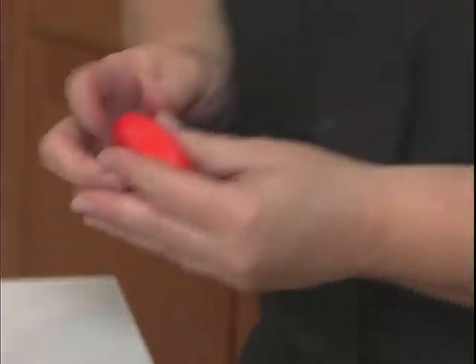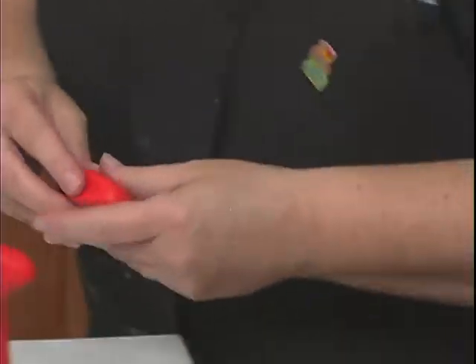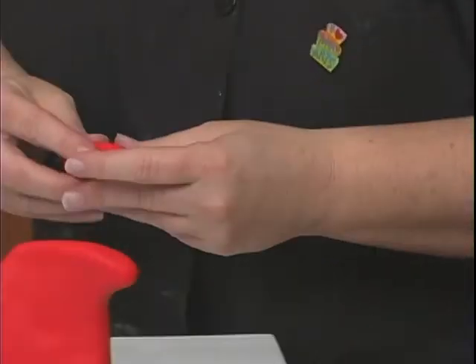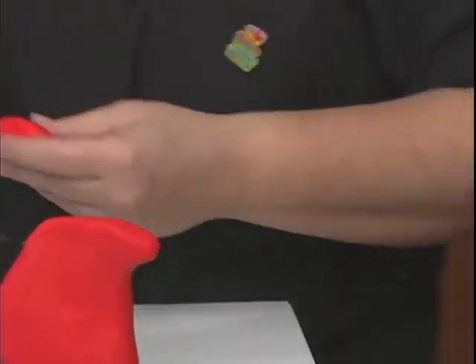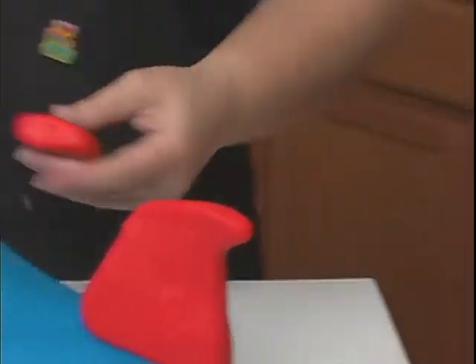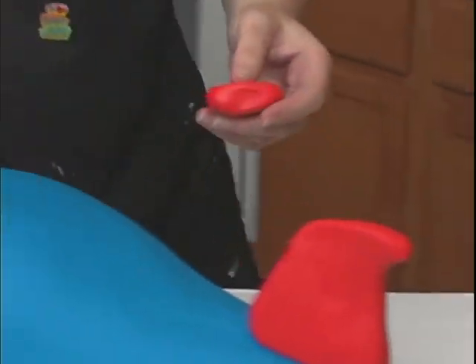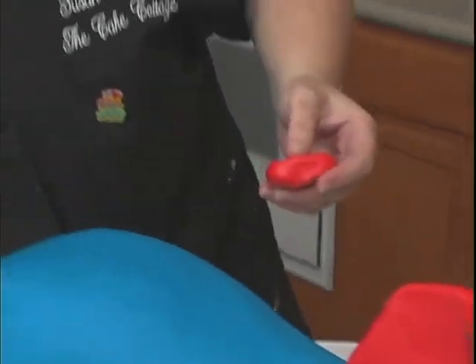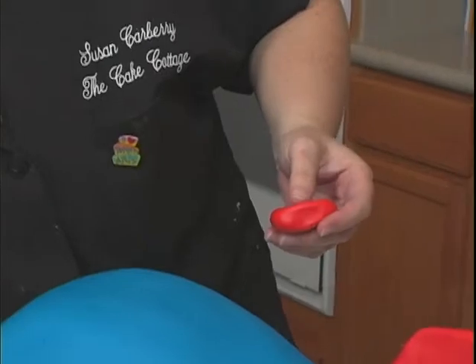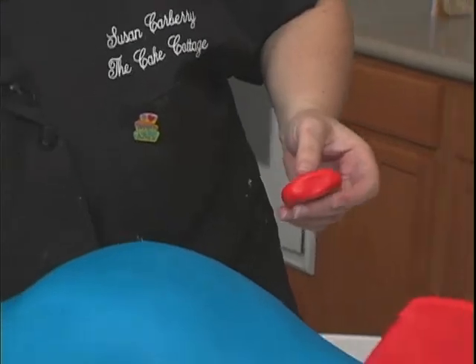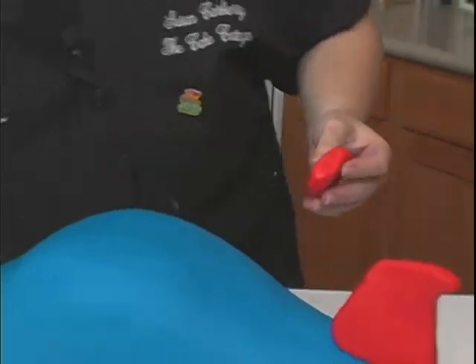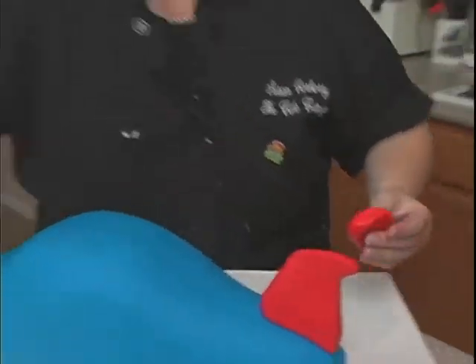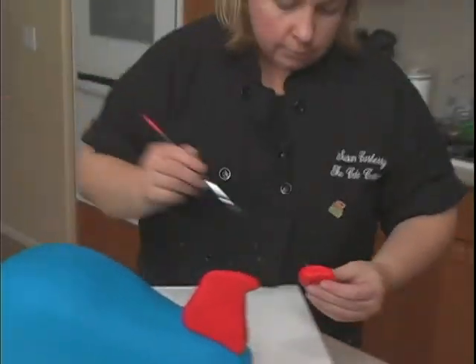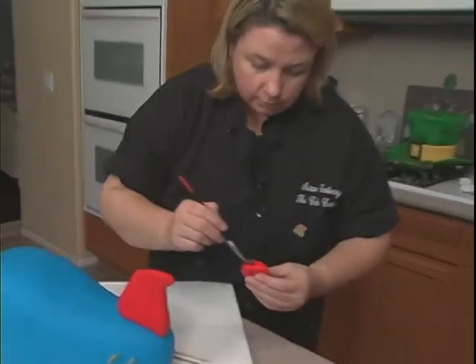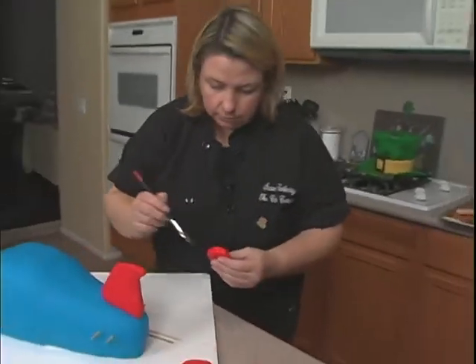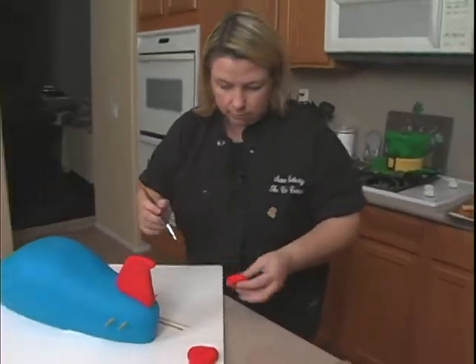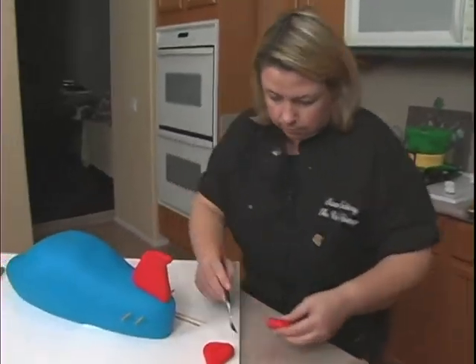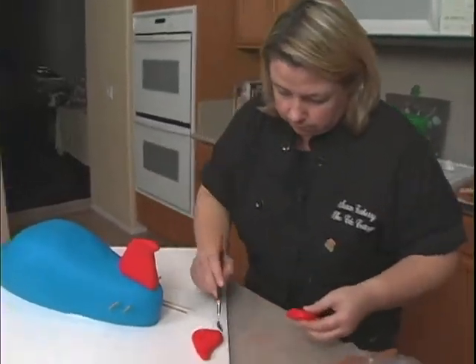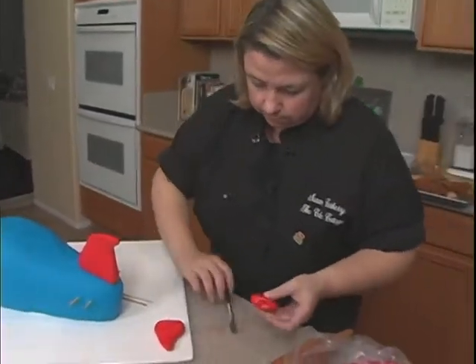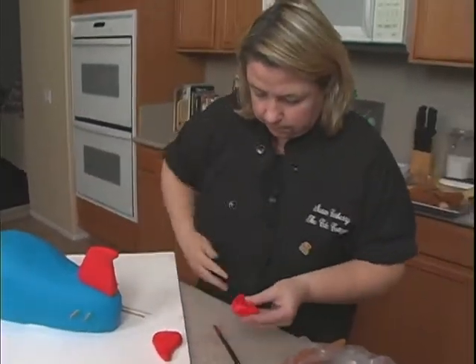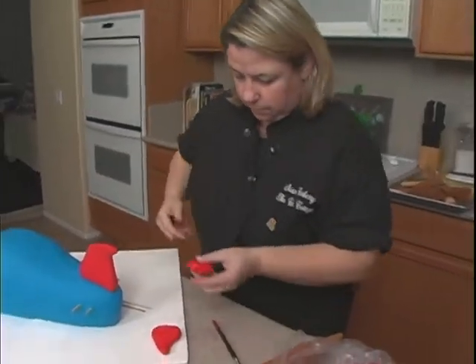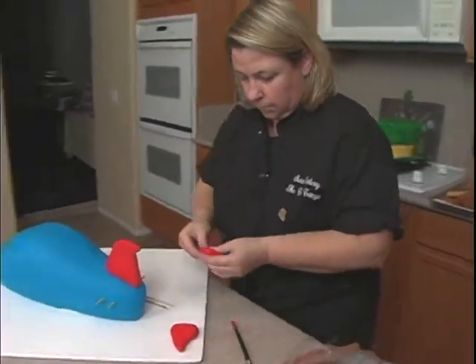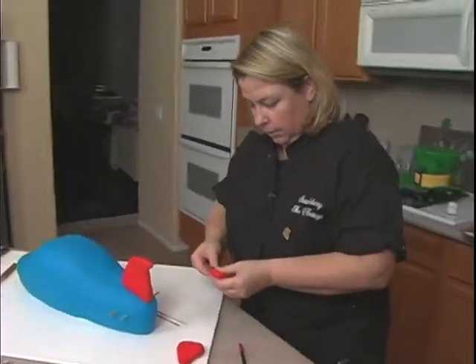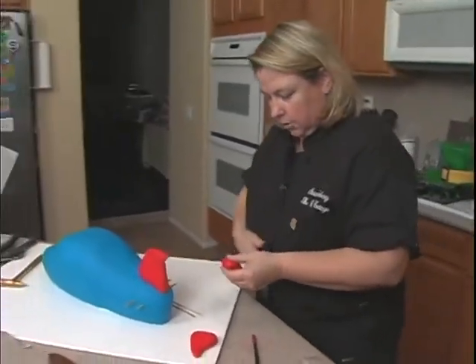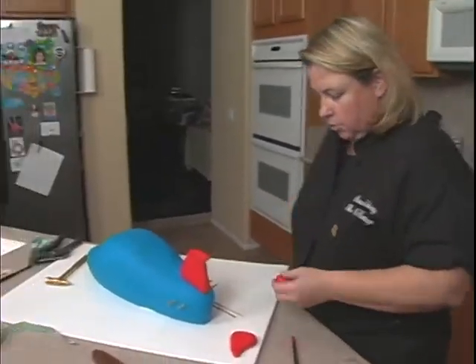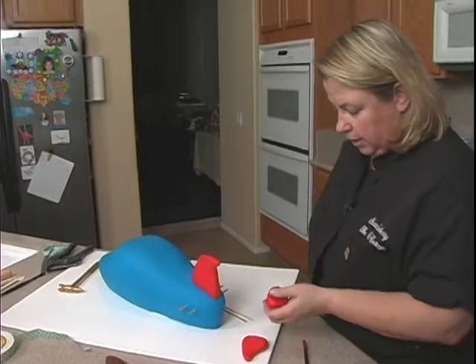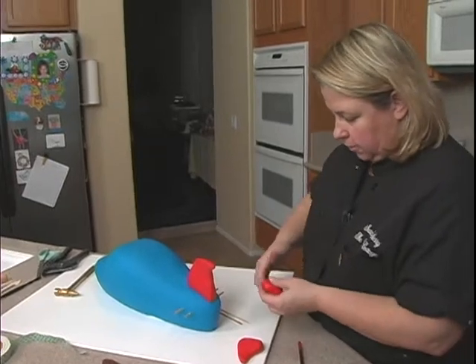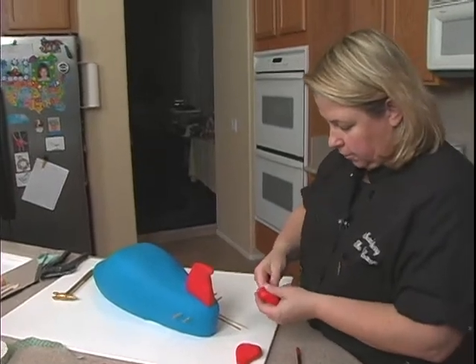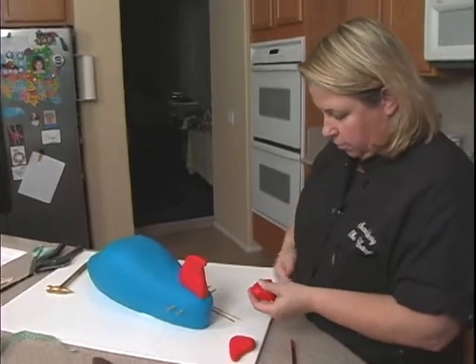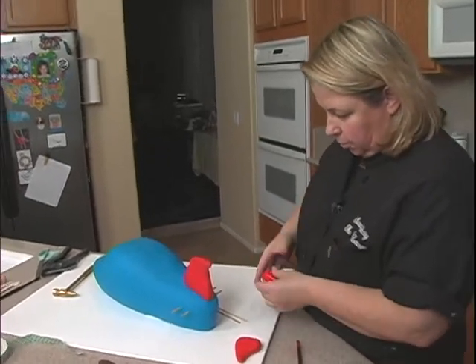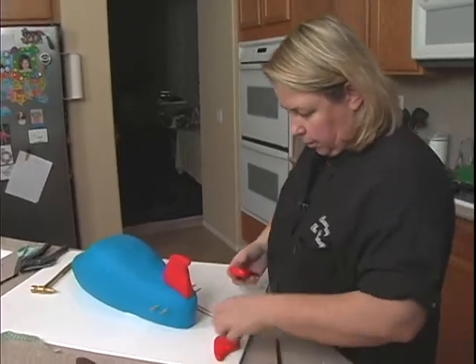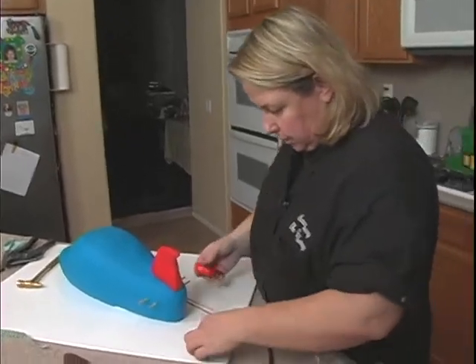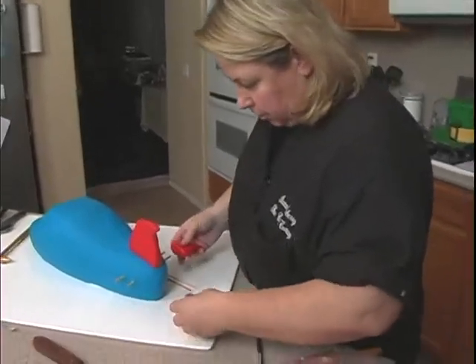We need a little bit of water. It's usually easier if you put them both on at the same time.